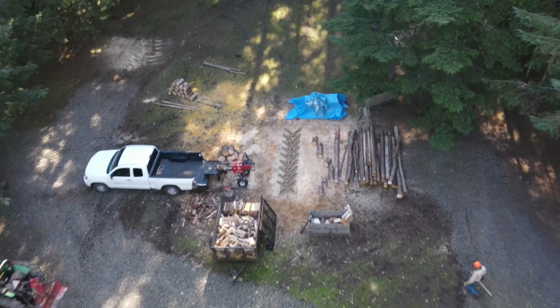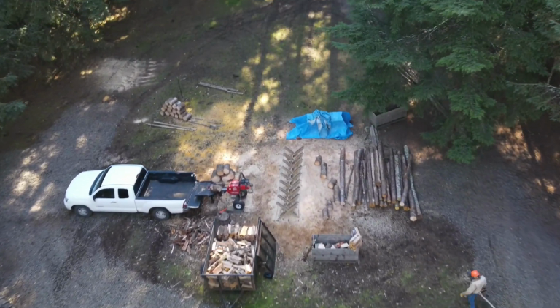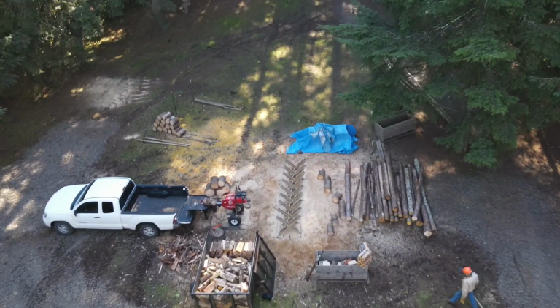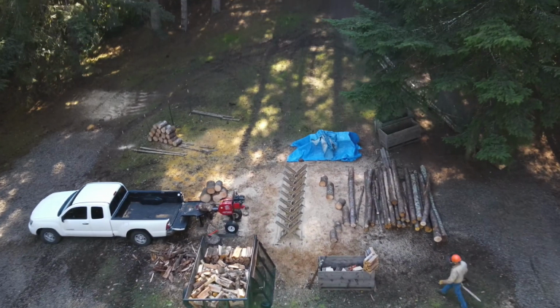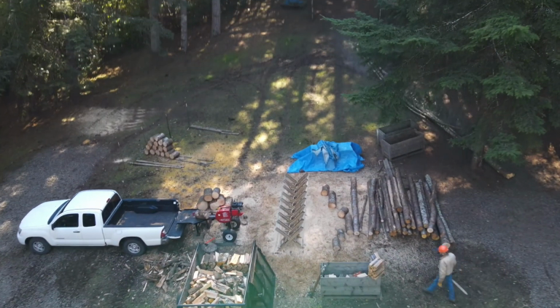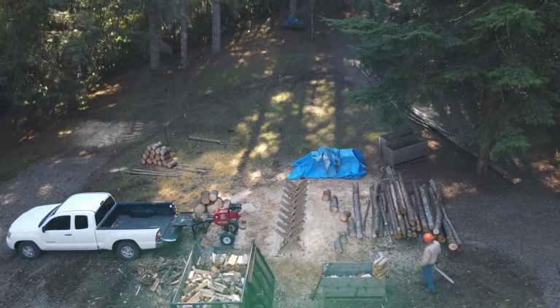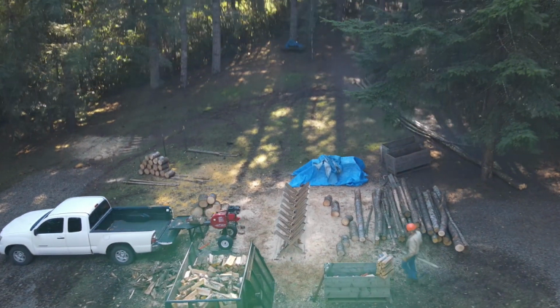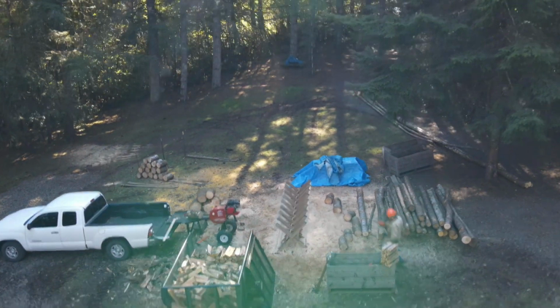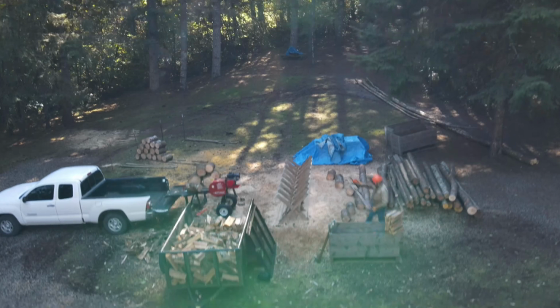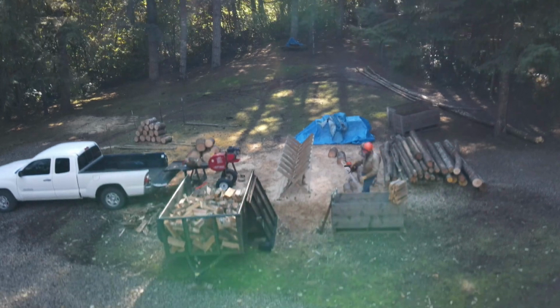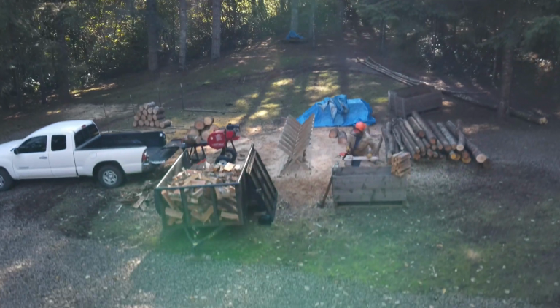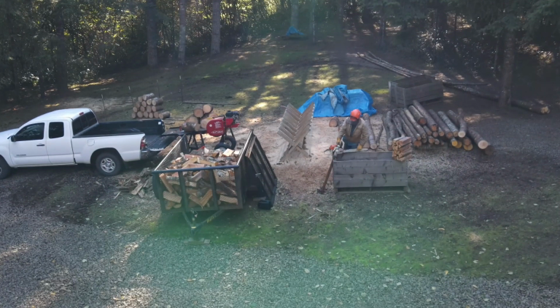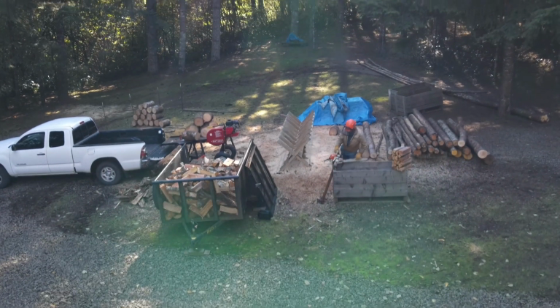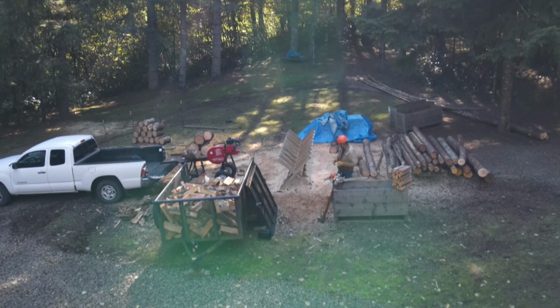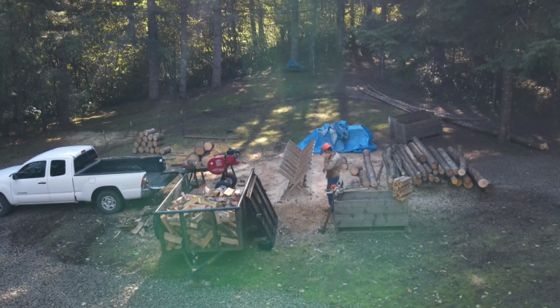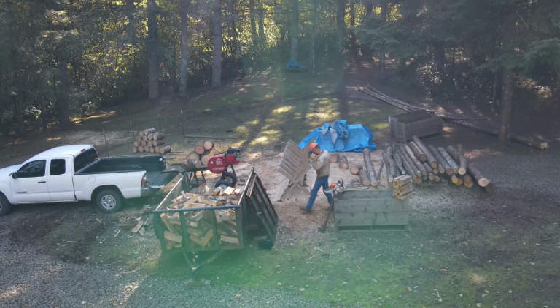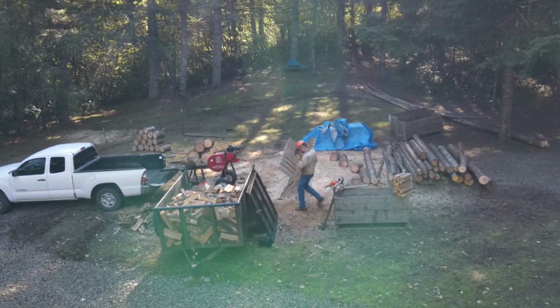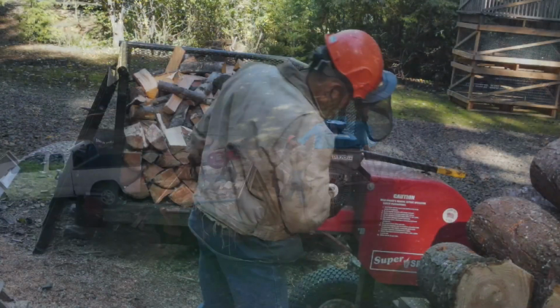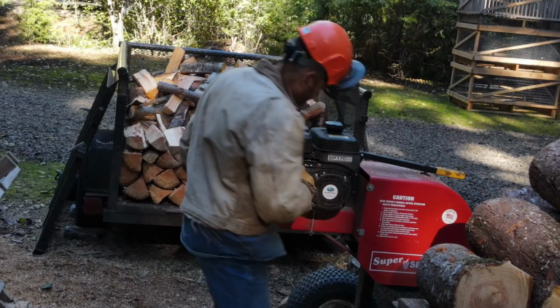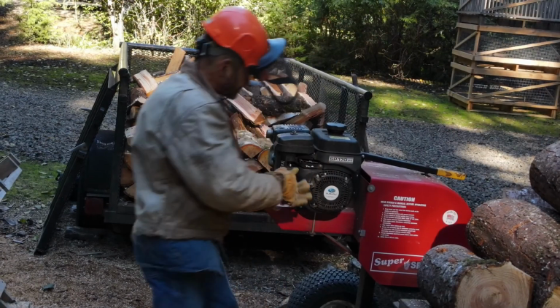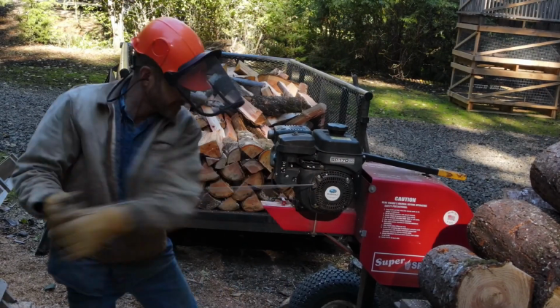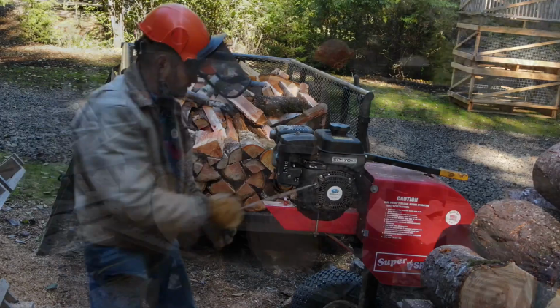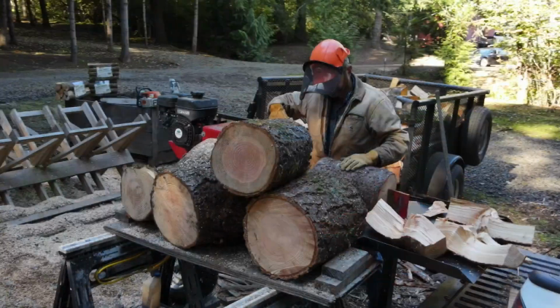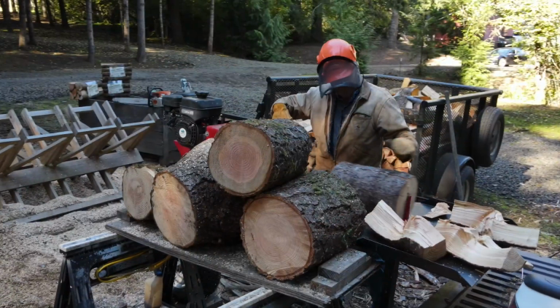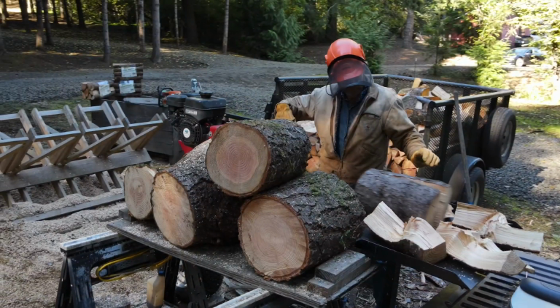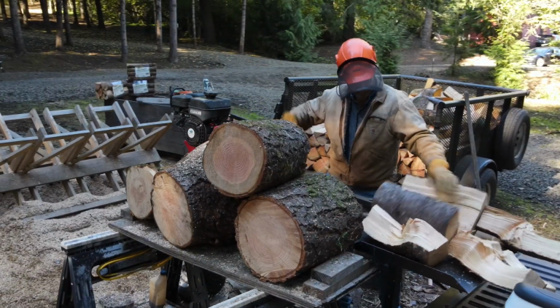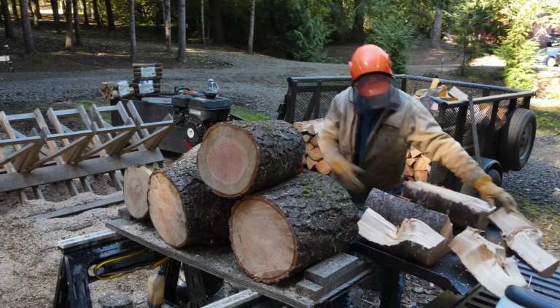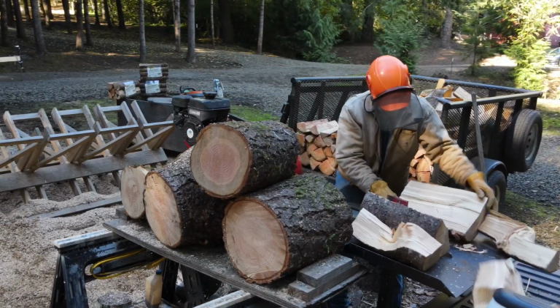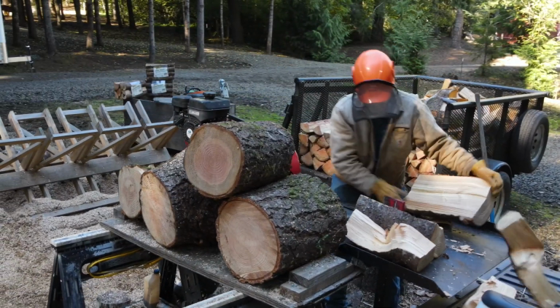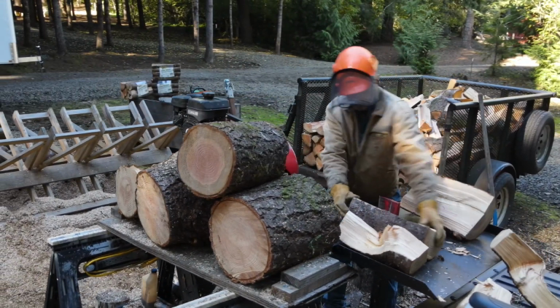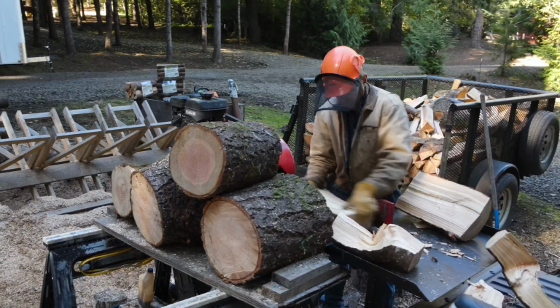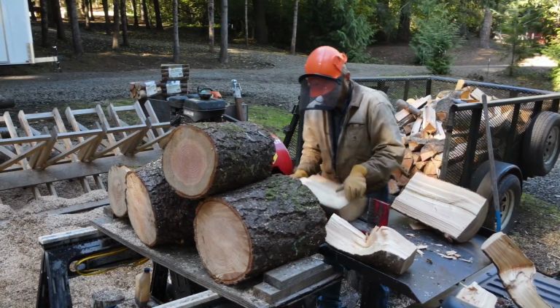Whether you're in the business of selling firewood or just splitting wood for your family's use, the SuperSplit kinetic wood splitter will make producing firewood remarkably more efficient and cost-effective.